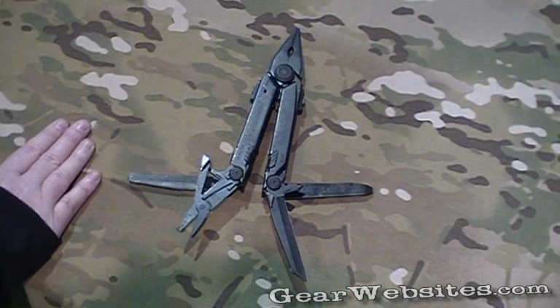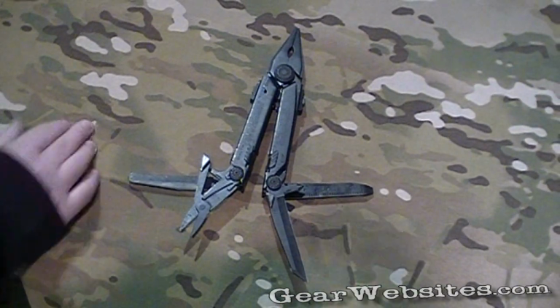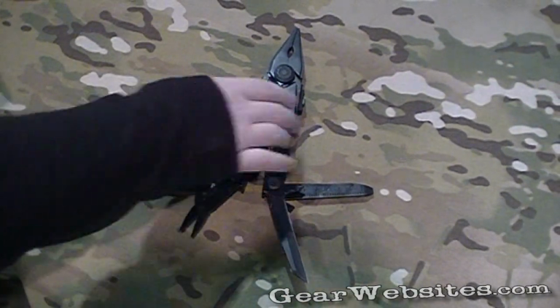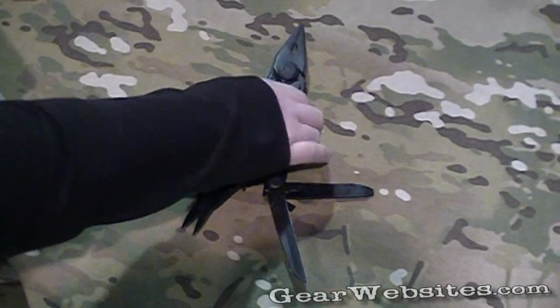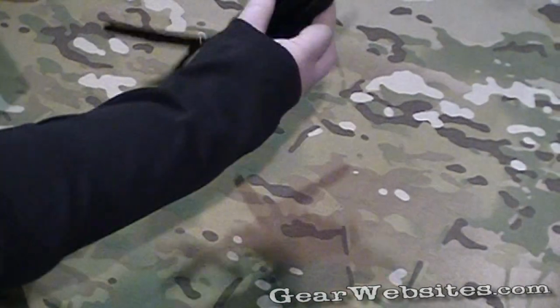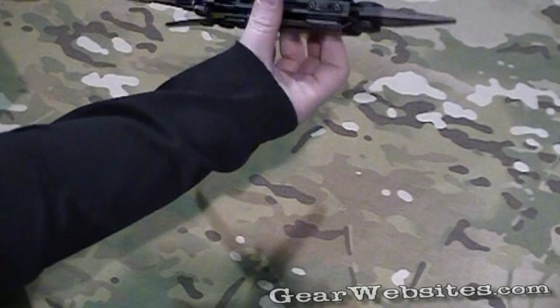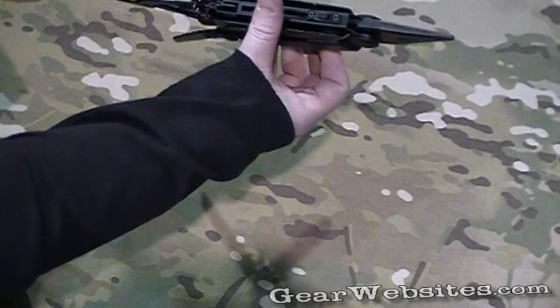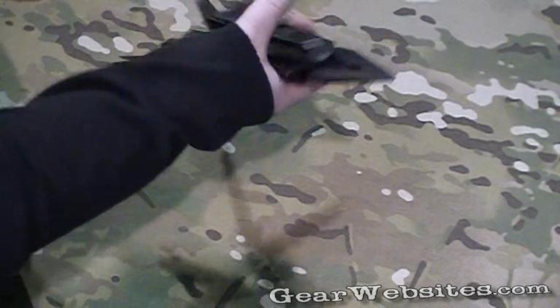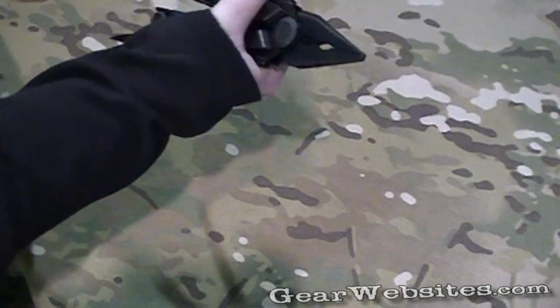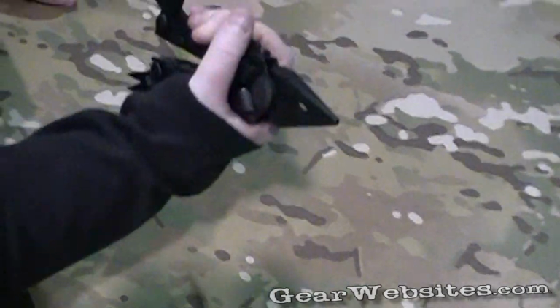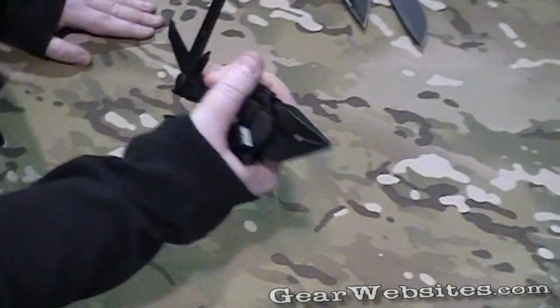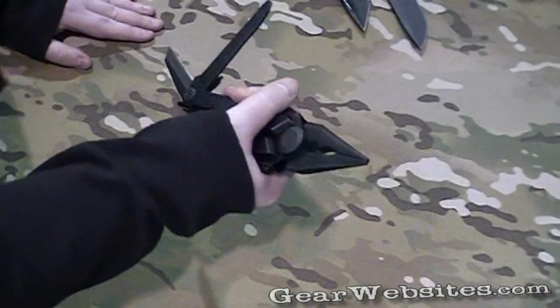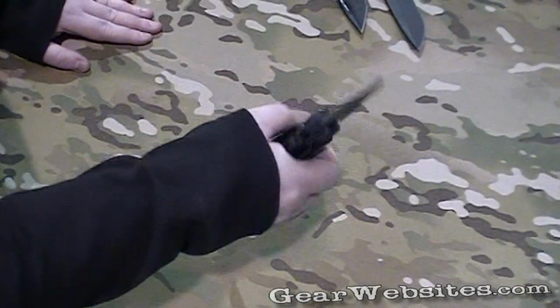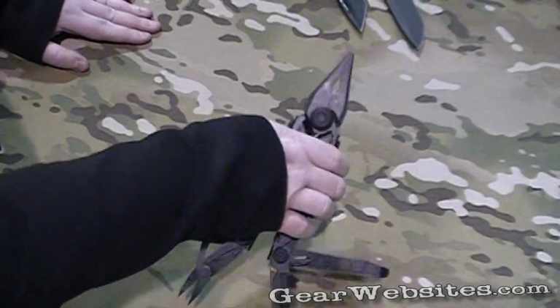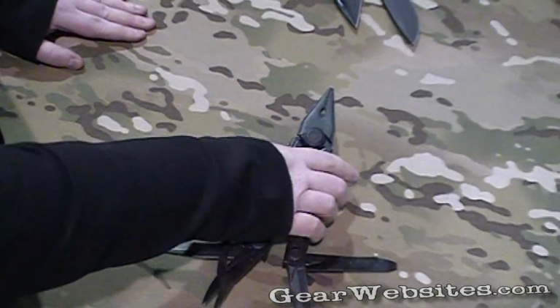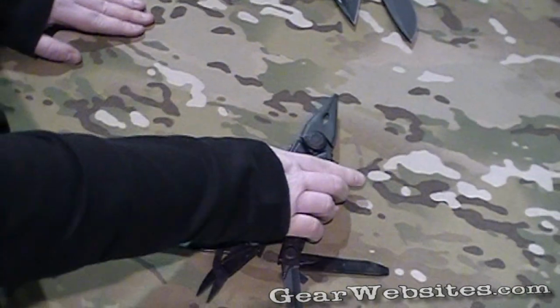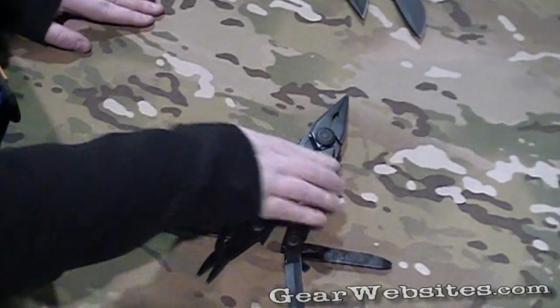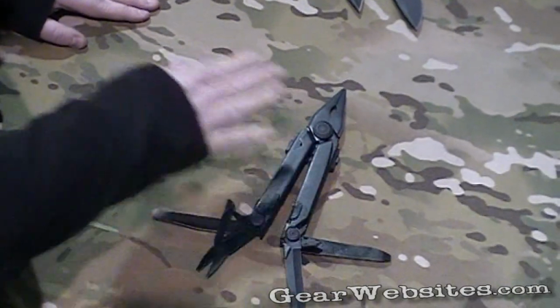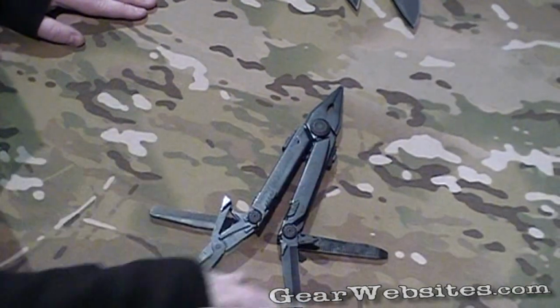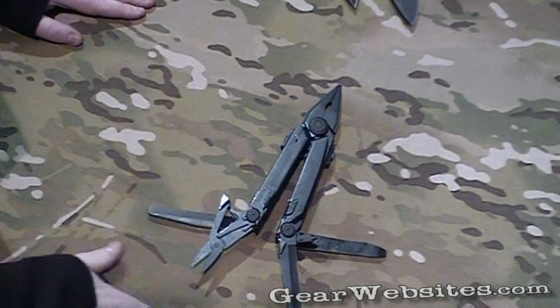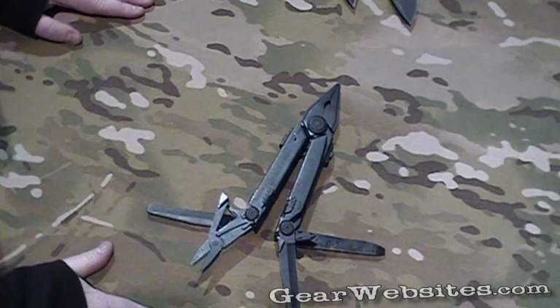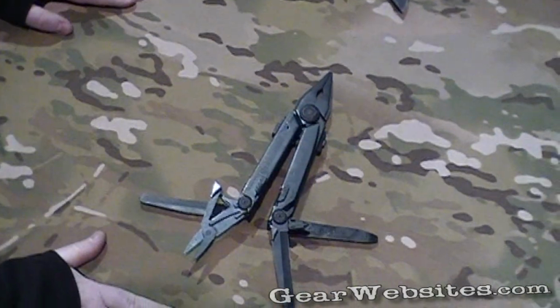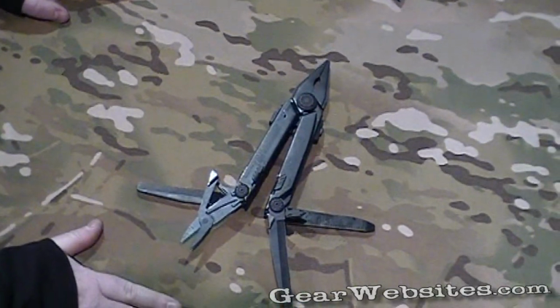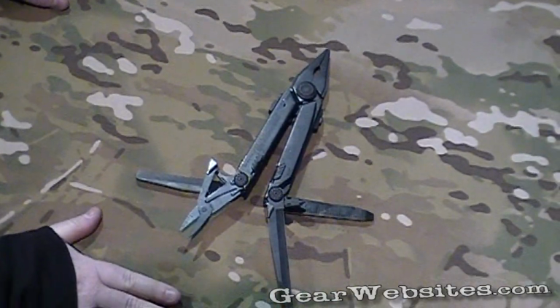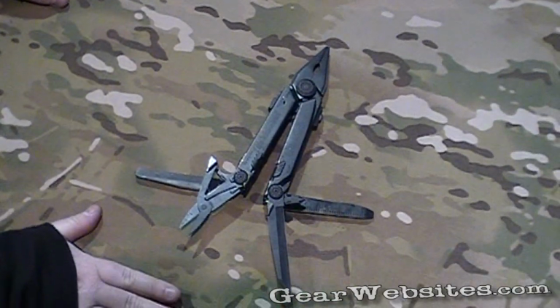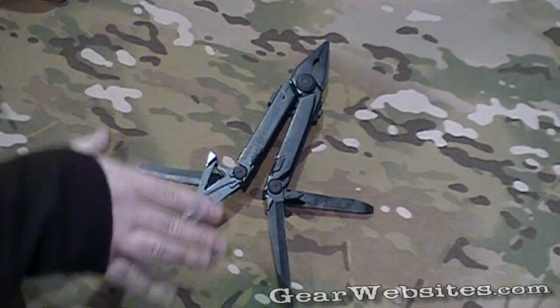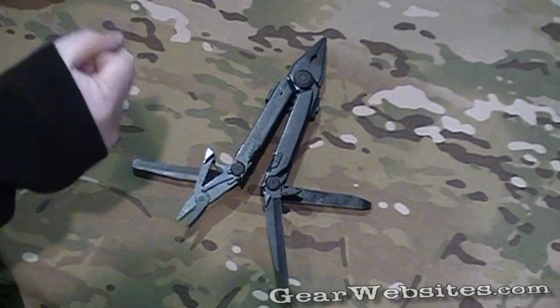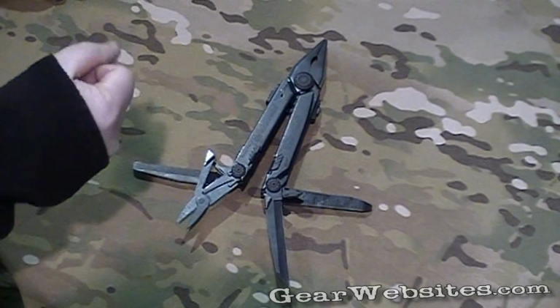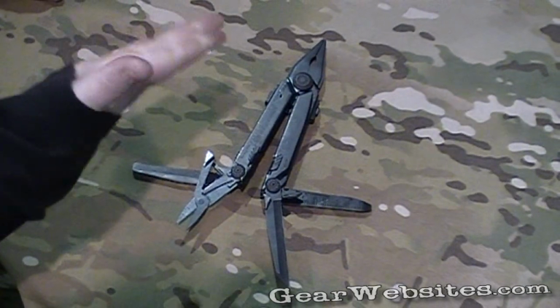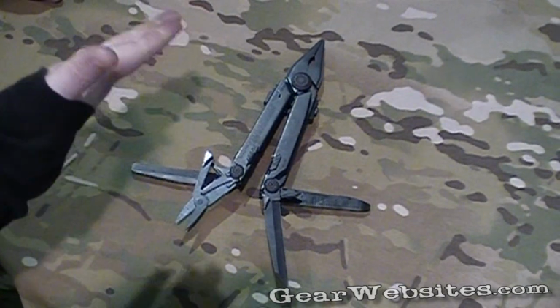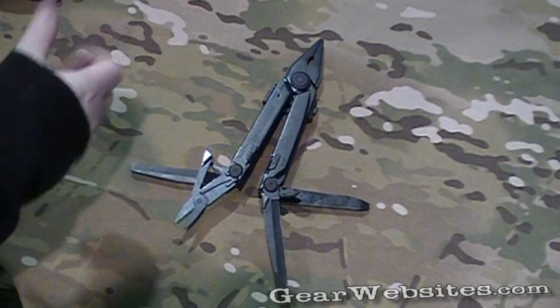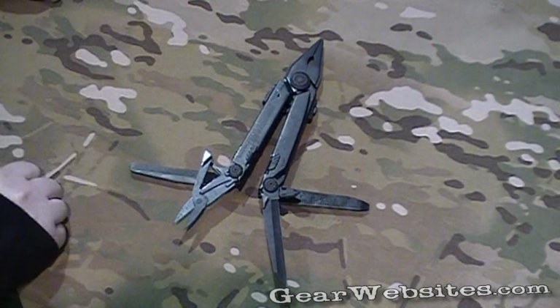So very nice tool, very robust, tough tool, and a lot of different things in it for you, if you like a large tool and you have a larger hand.